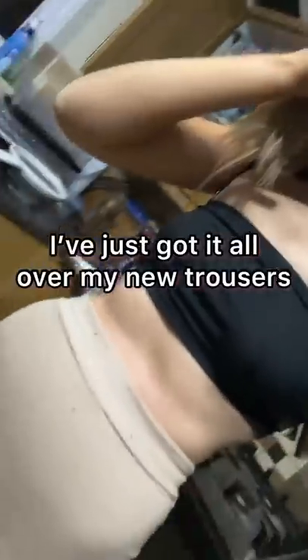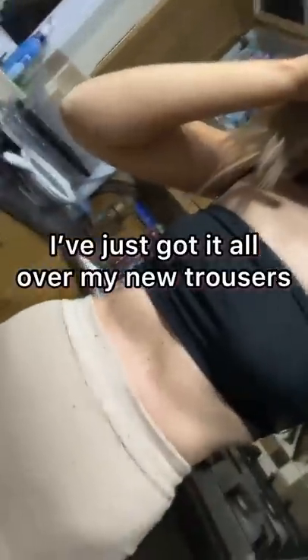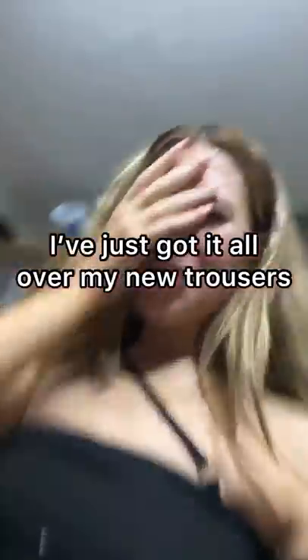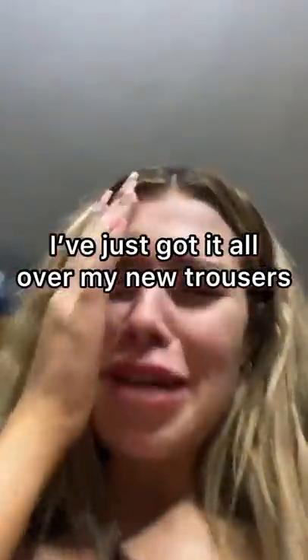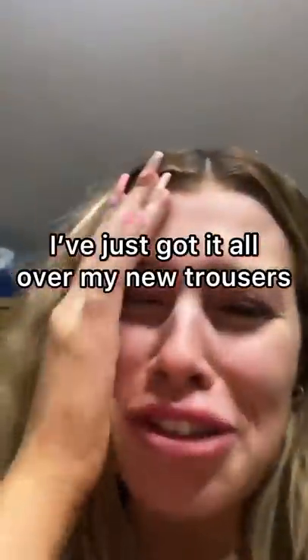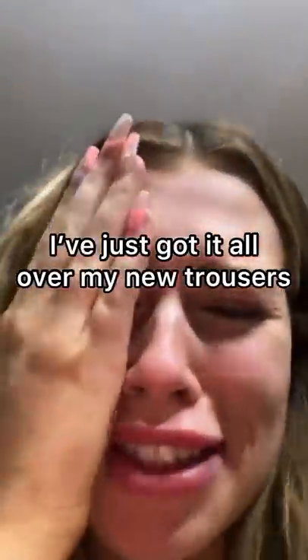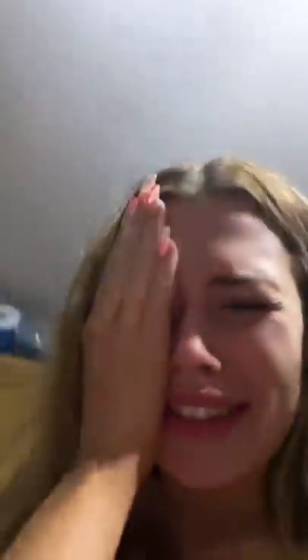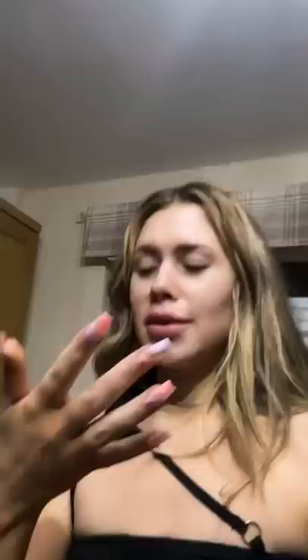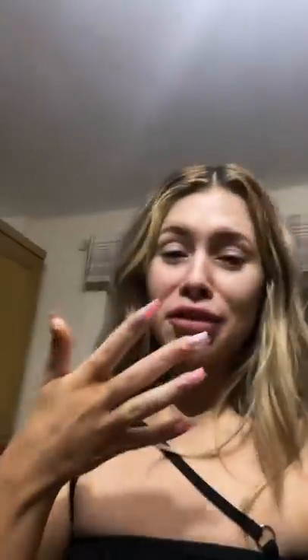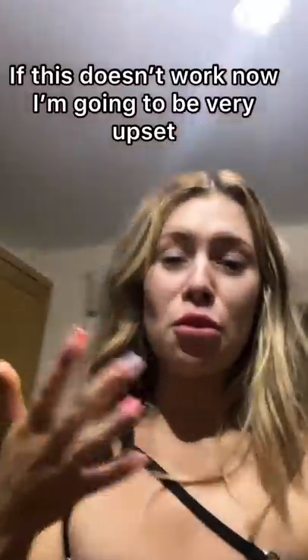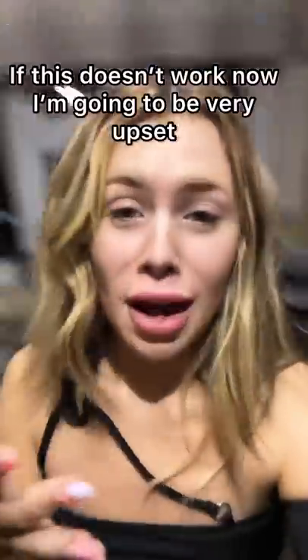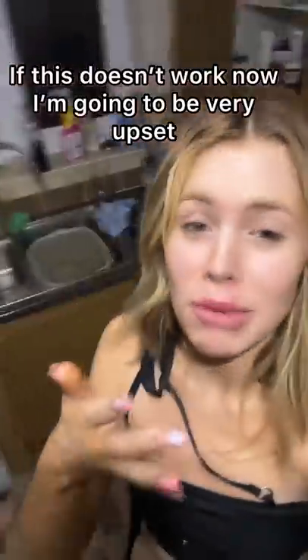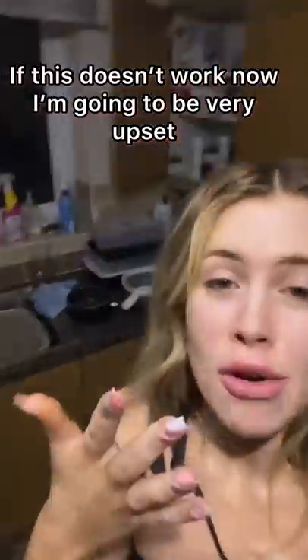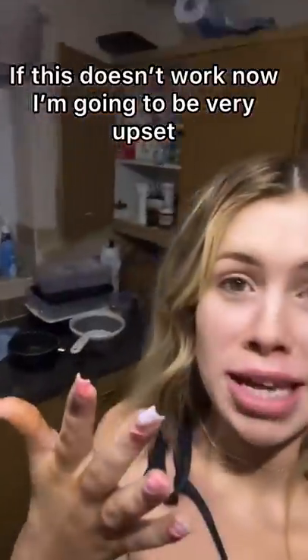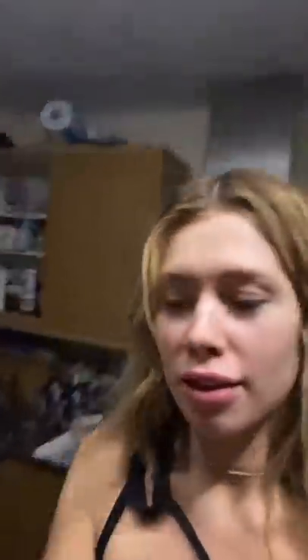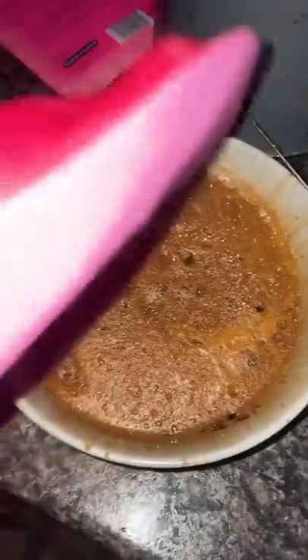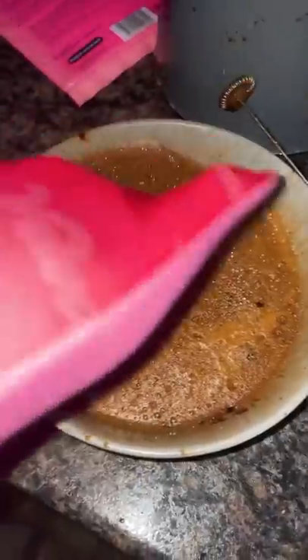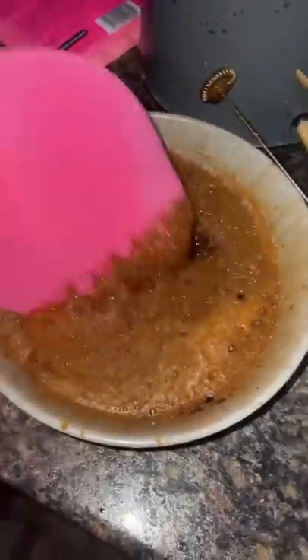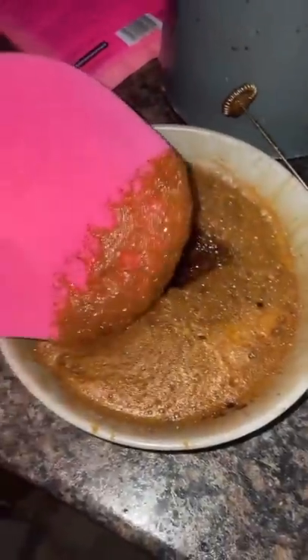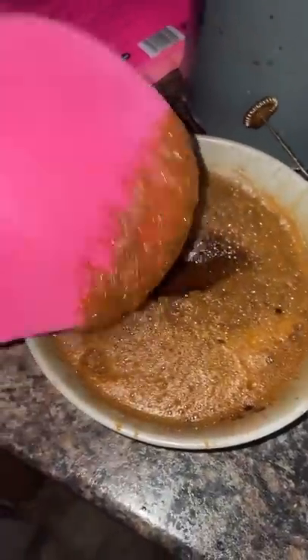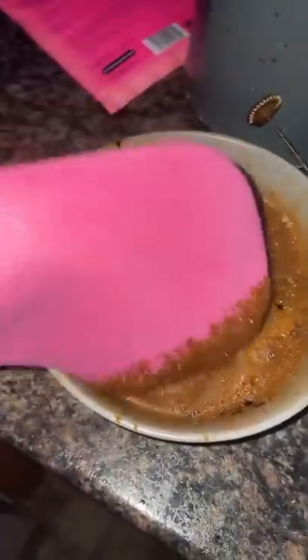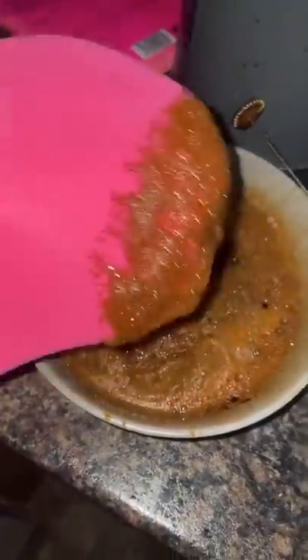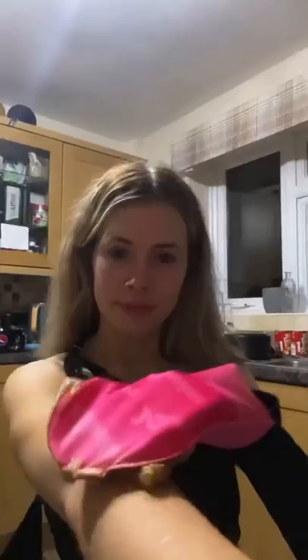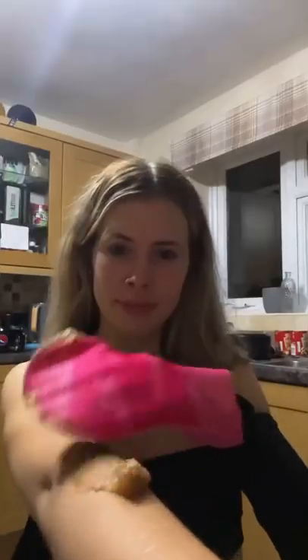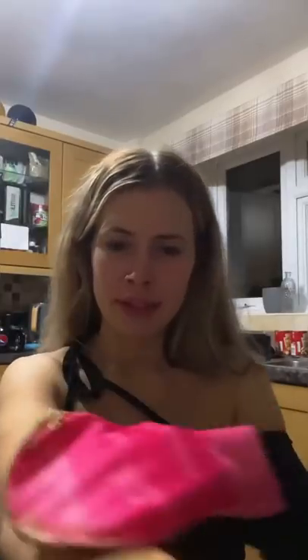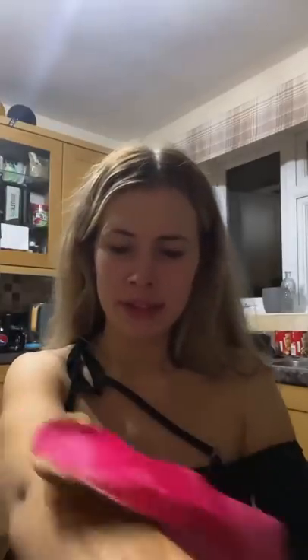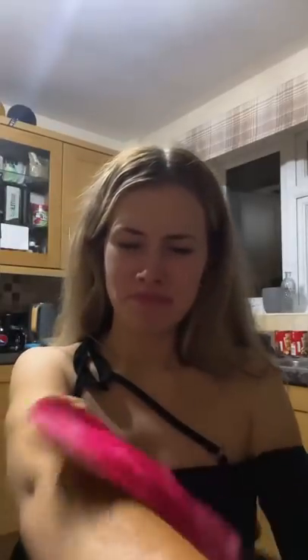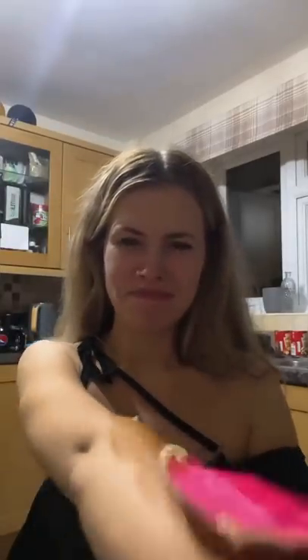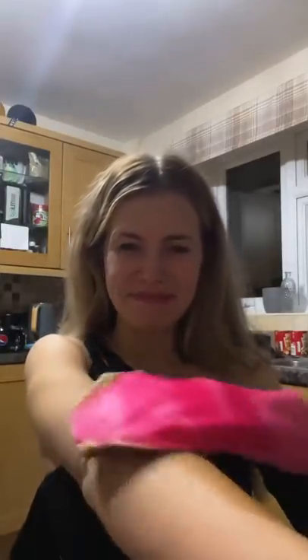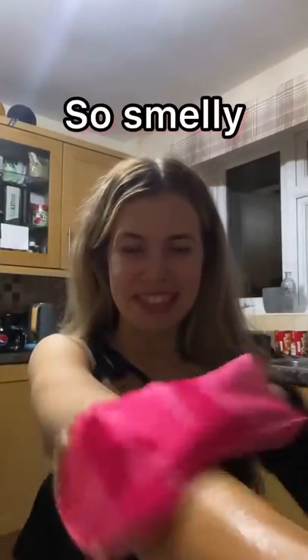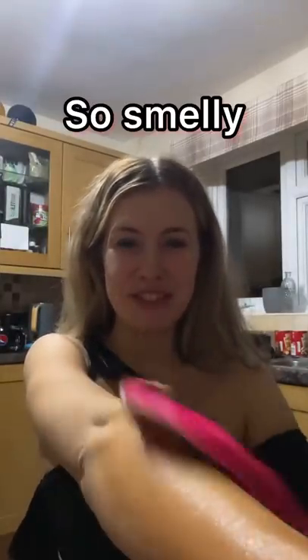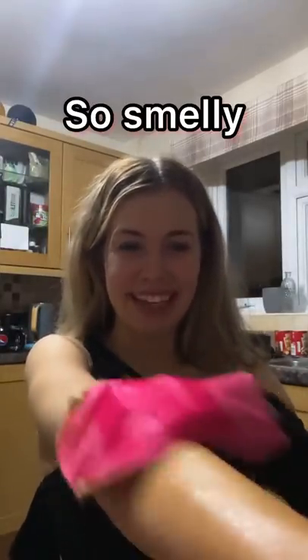I've just gotten it all over my new trousers. If this doesn't work now I'm going to be very upset. Oh my gosh — so smelly.